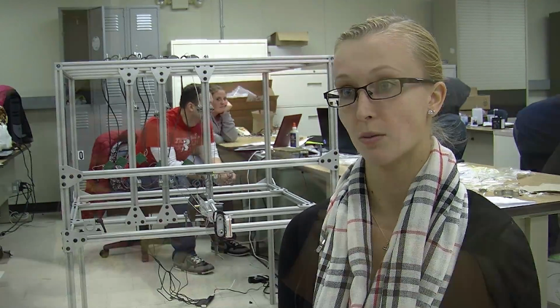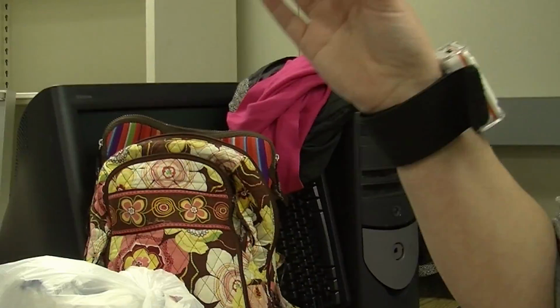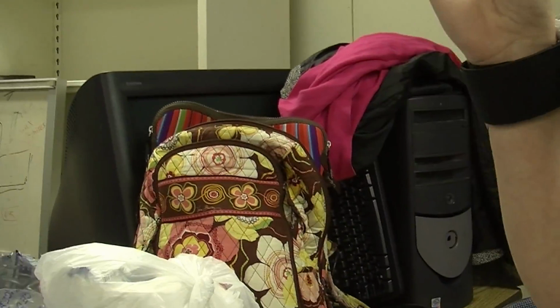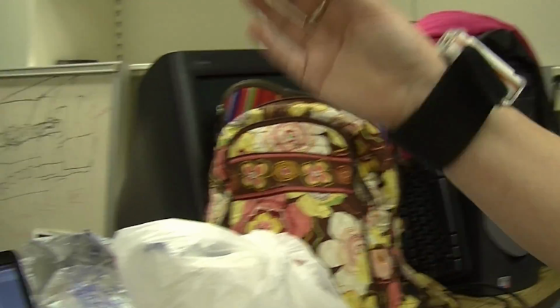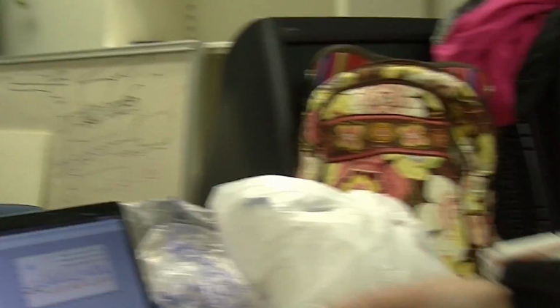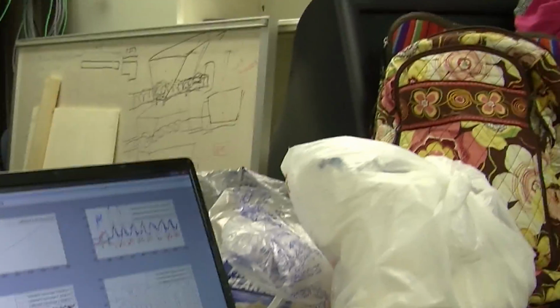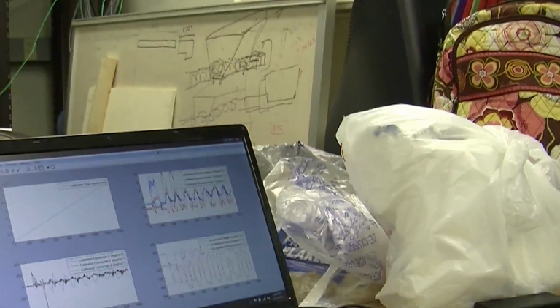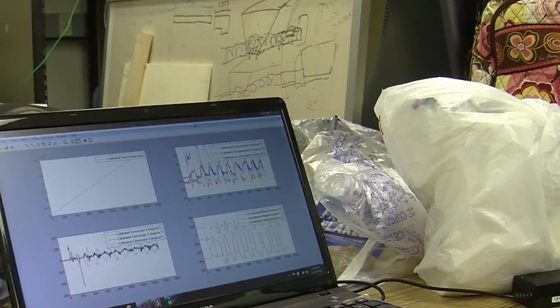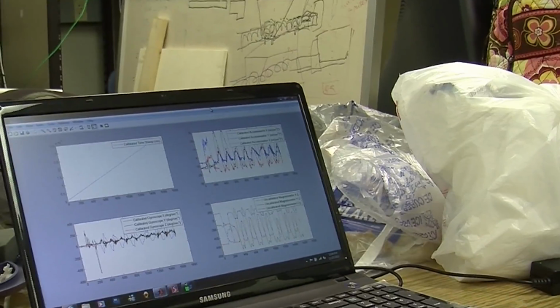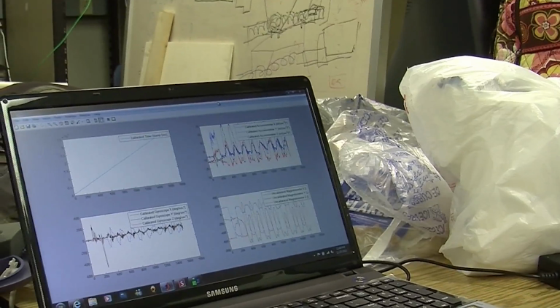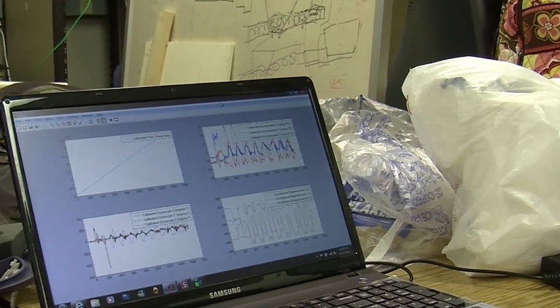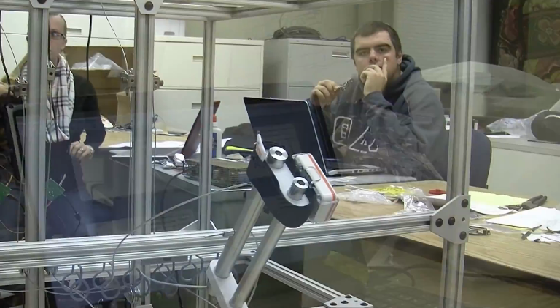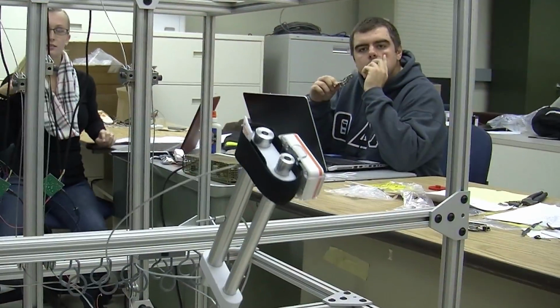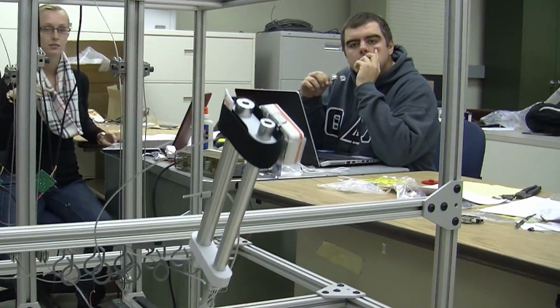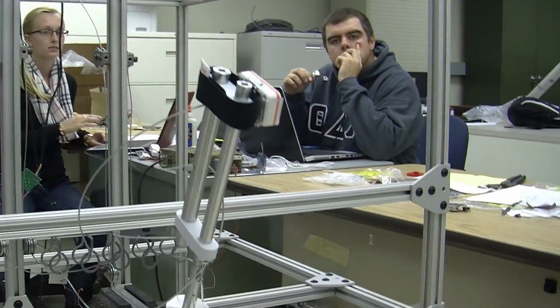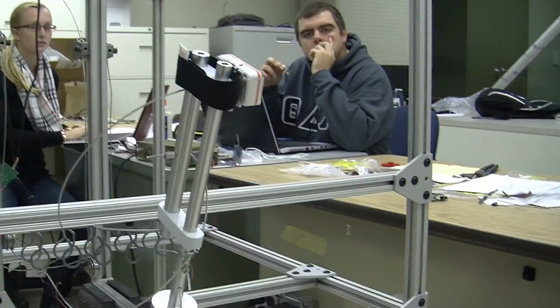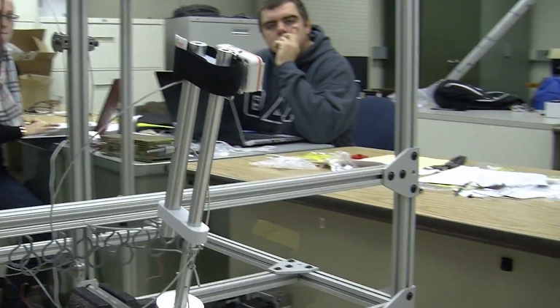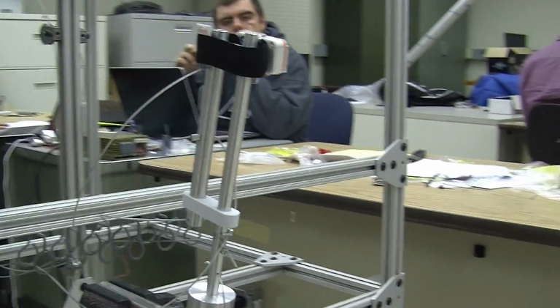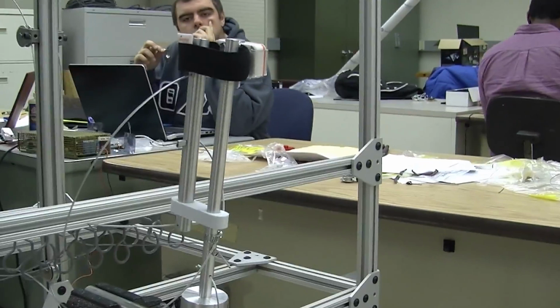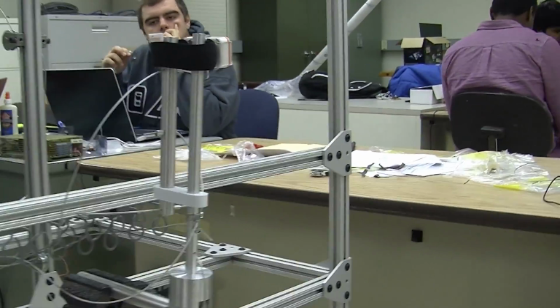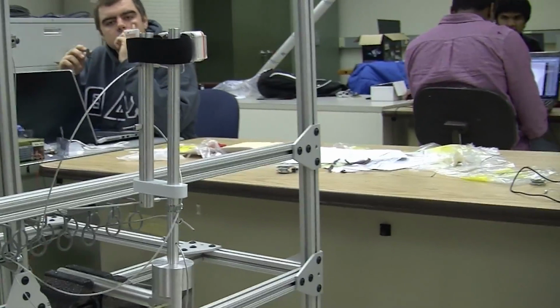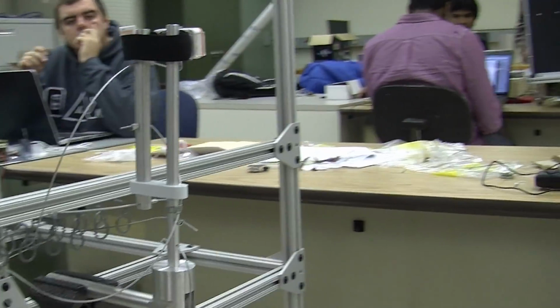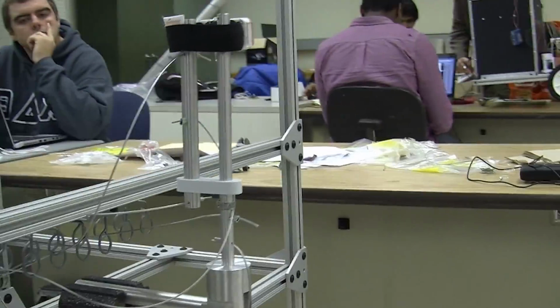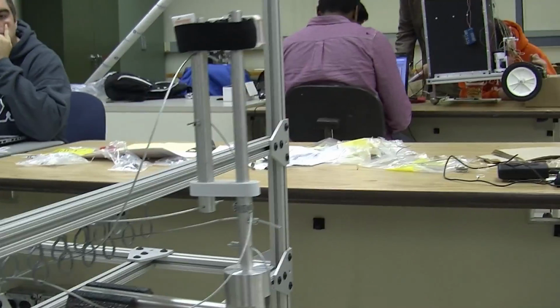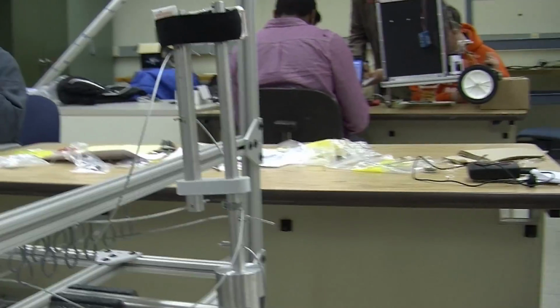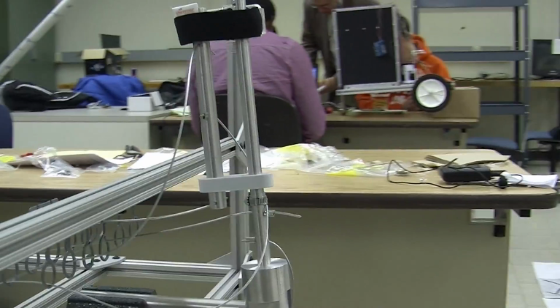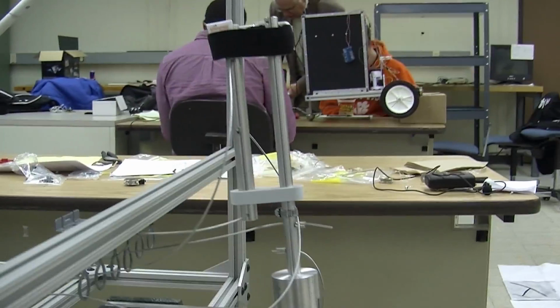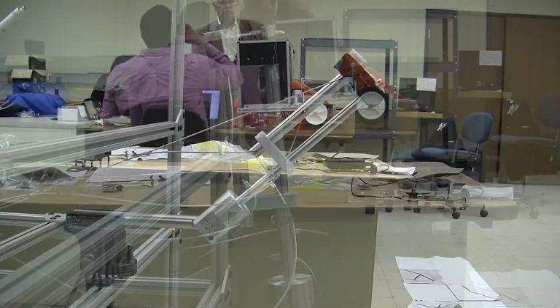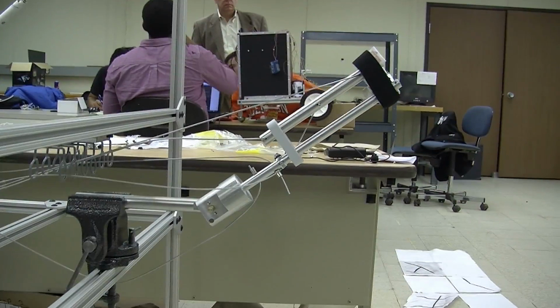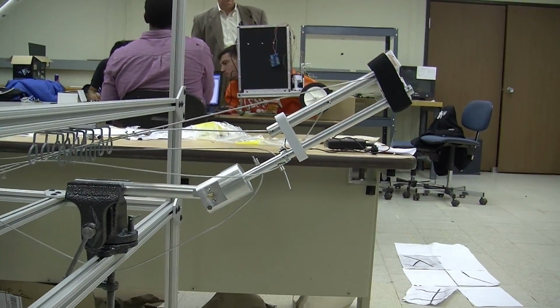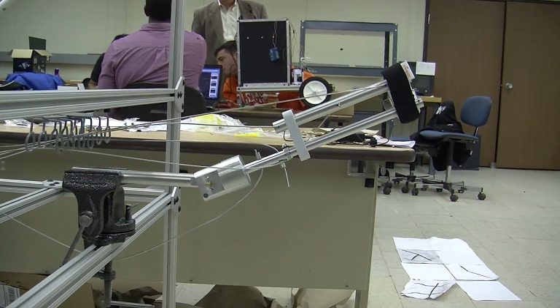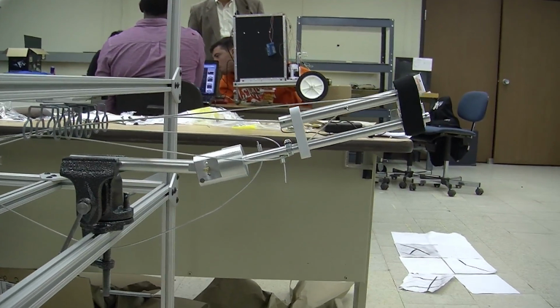It's an elbow simulator which starts off with a human subject, where that motion is taken from the human and then translated to five different motors that represent five different muscles in your arm, and then will drive the mechanical or the cadaver arm.